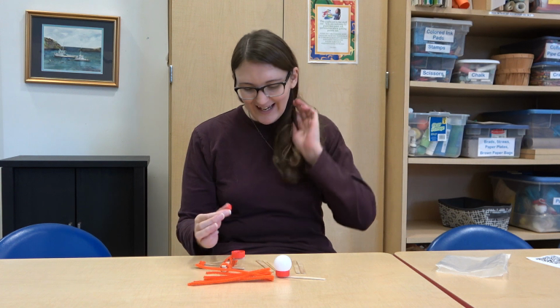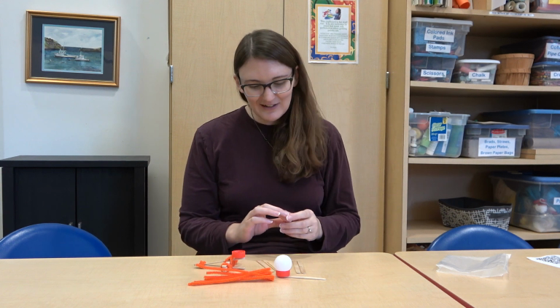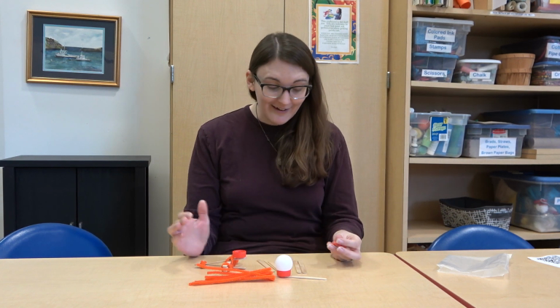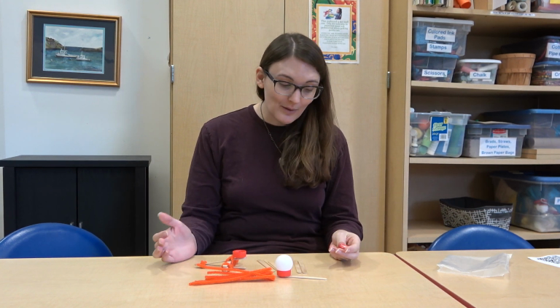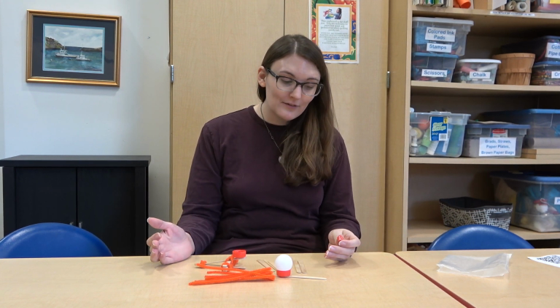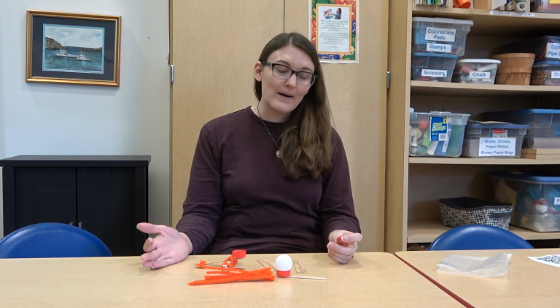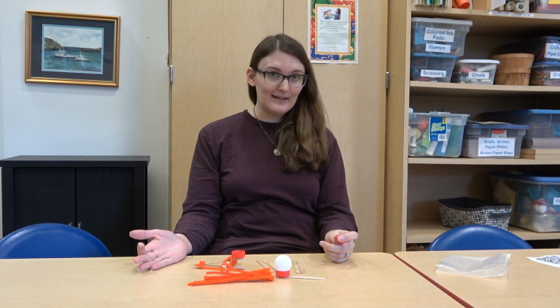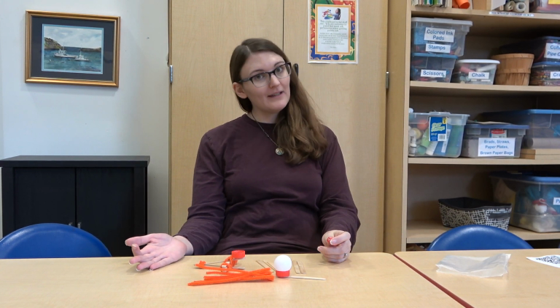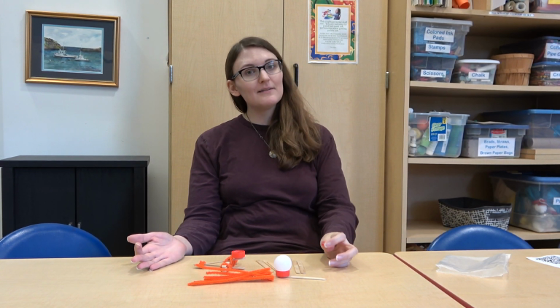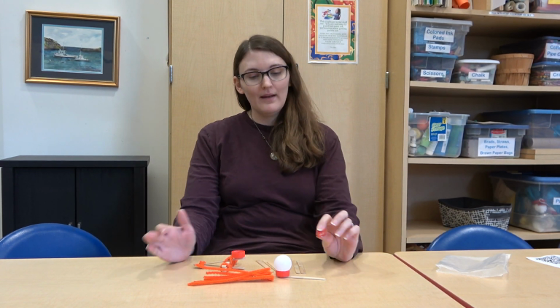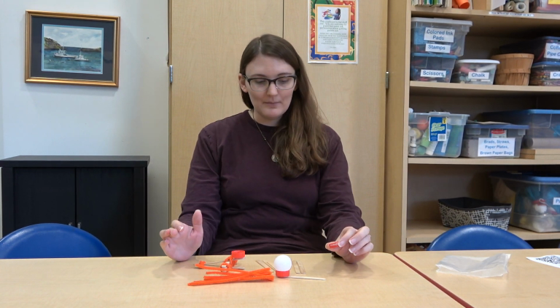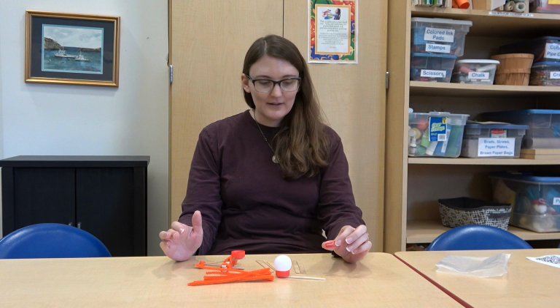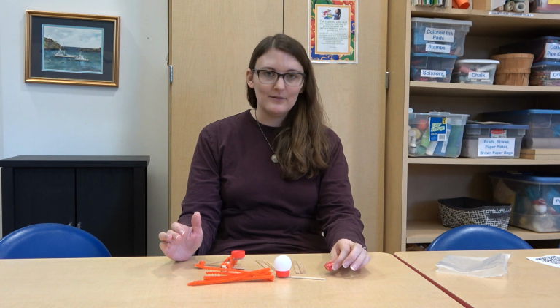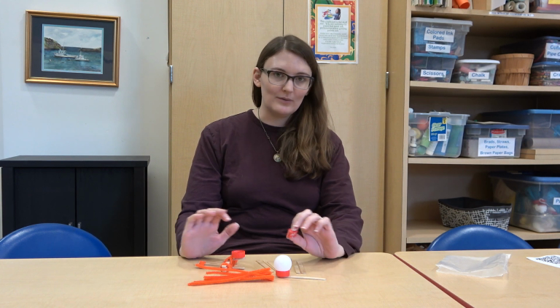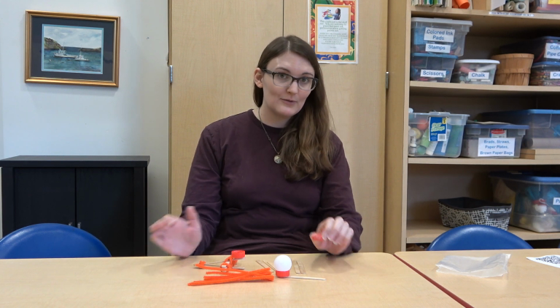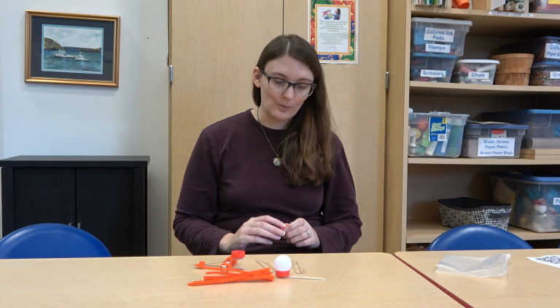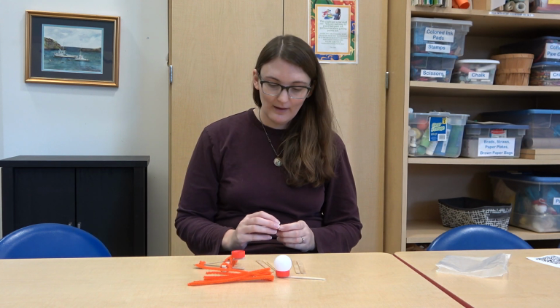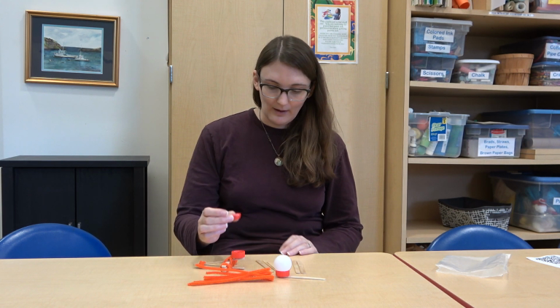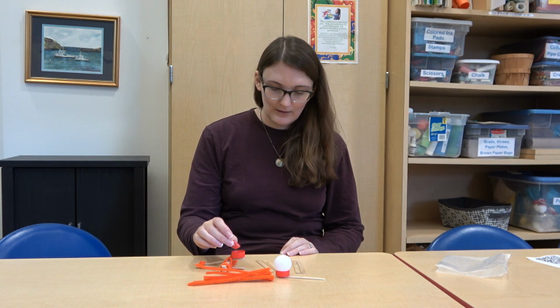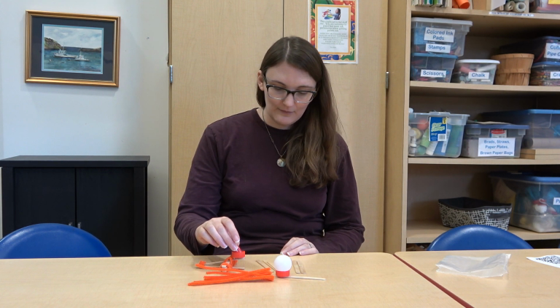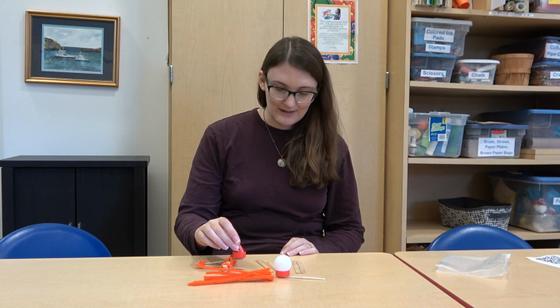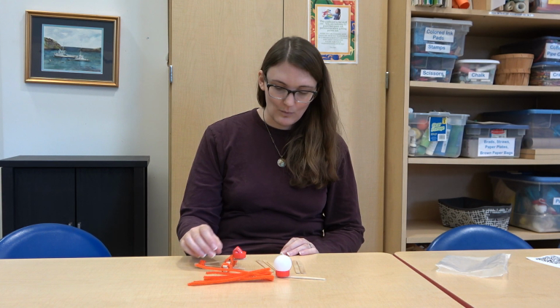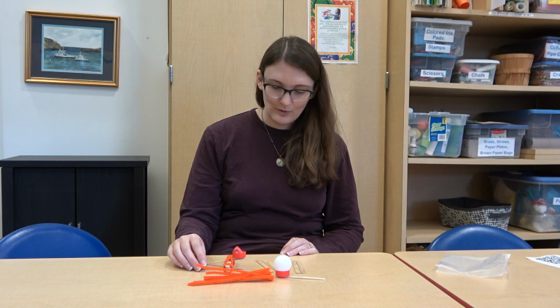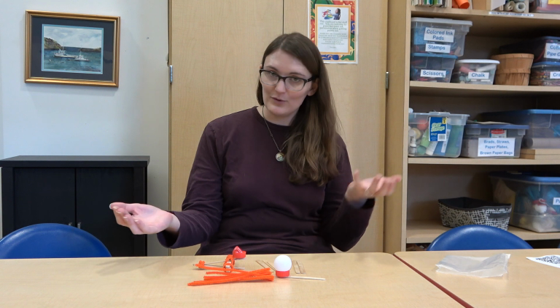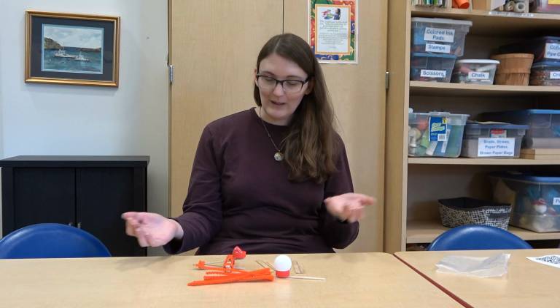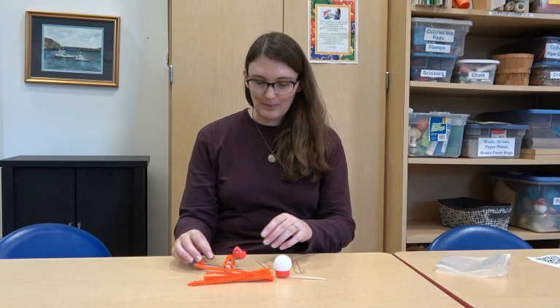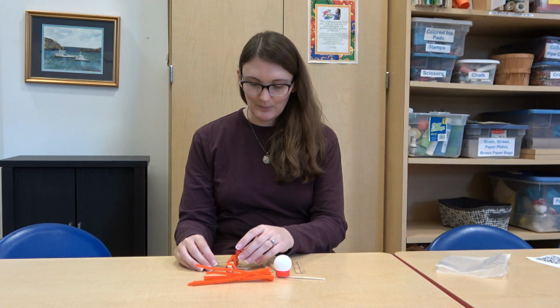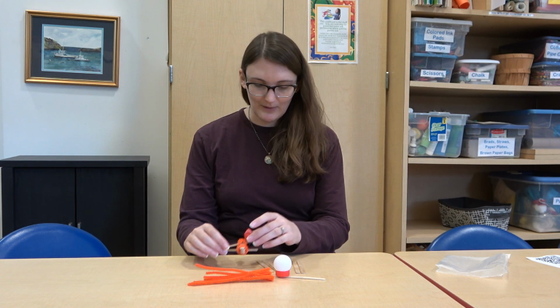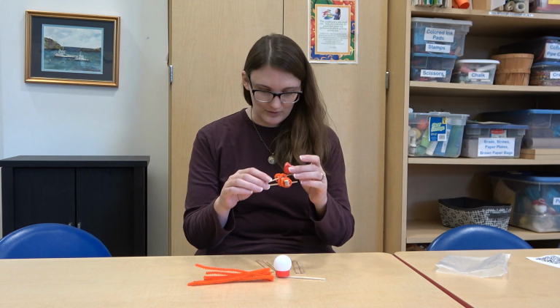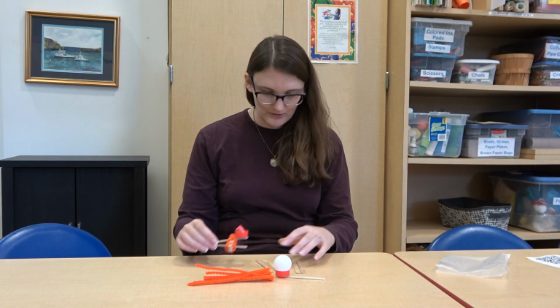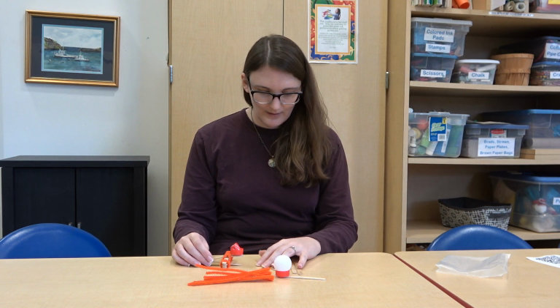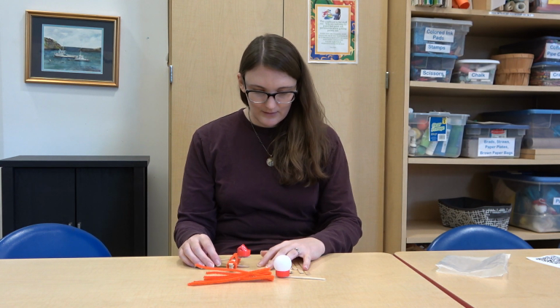We also give you a starburst as a candy projectile because it's Halloween. We wanted to give you candy pumpkins, but they're not individually wrapped. So if you want, you can go to the store and buy candy pumpkins, but we got you a starburst.